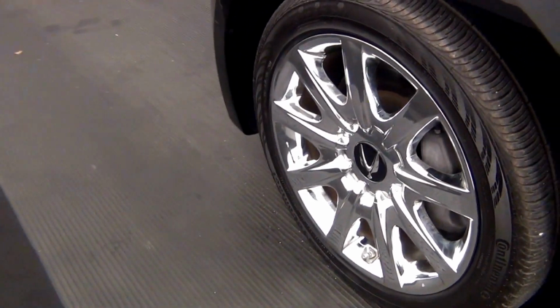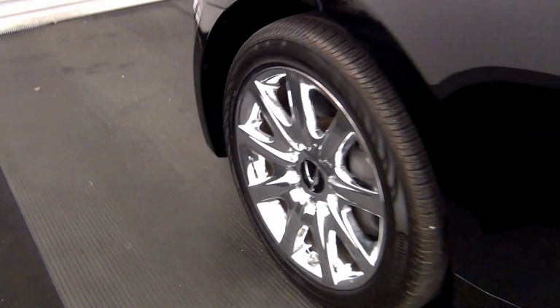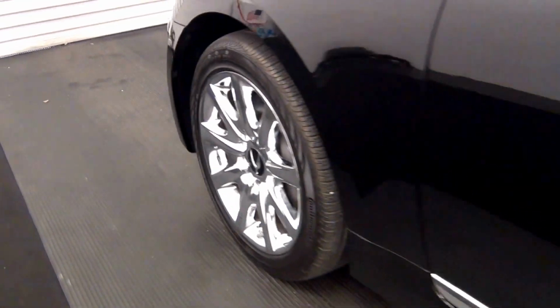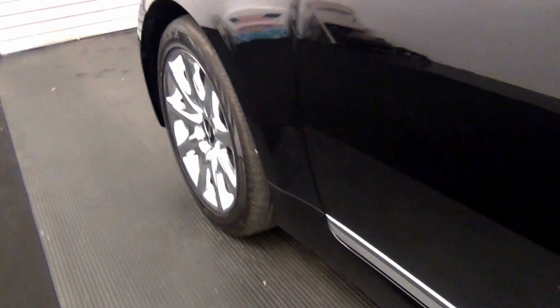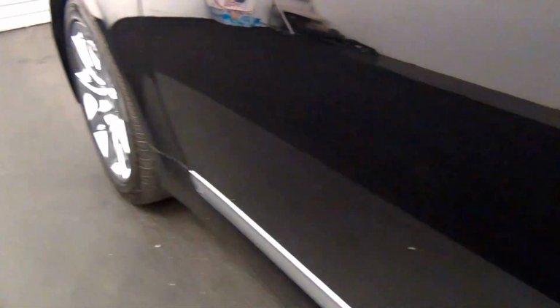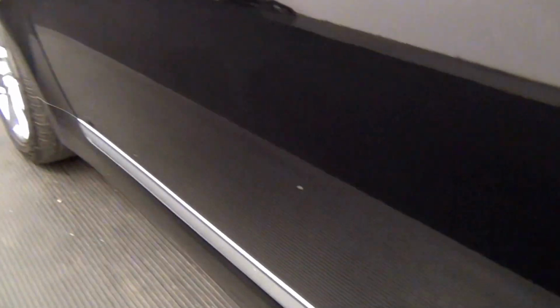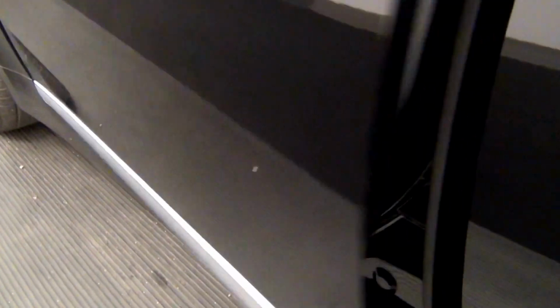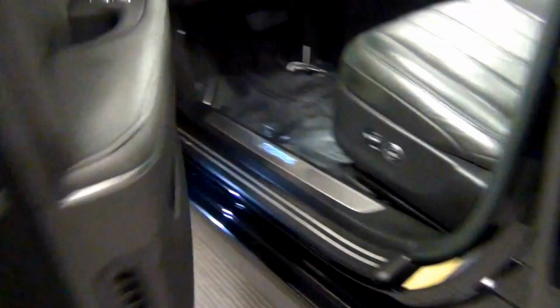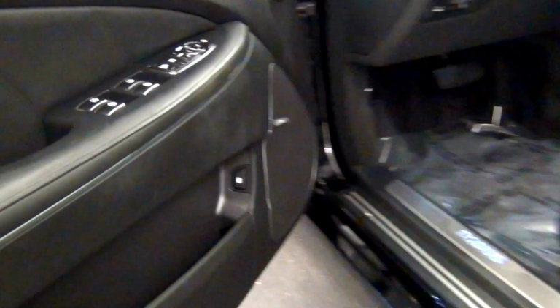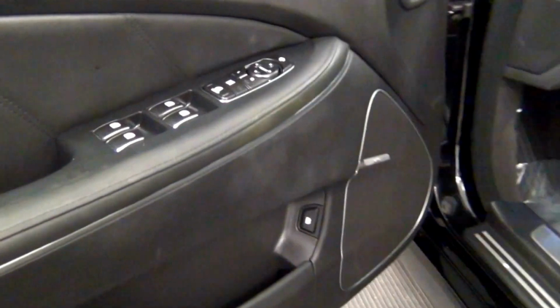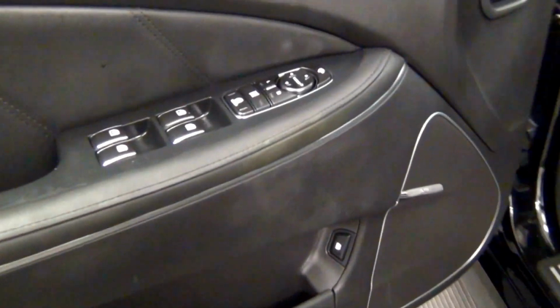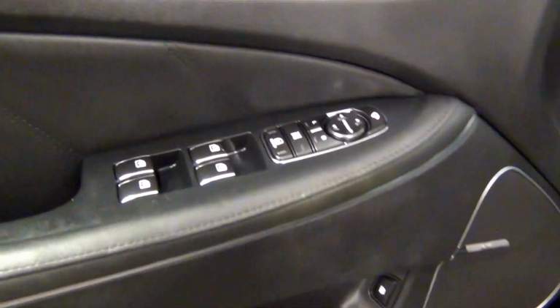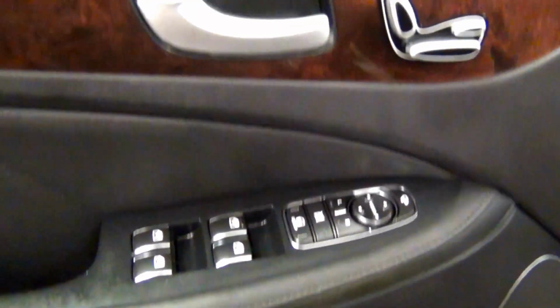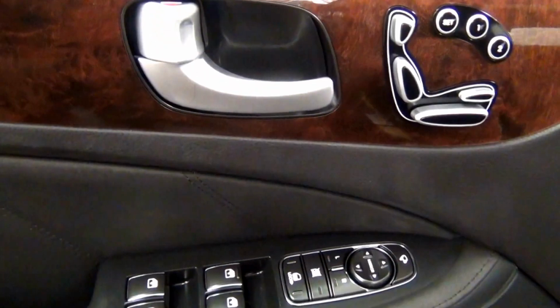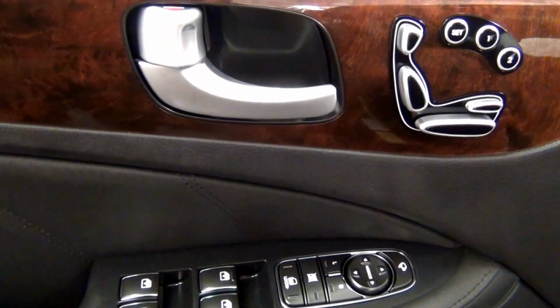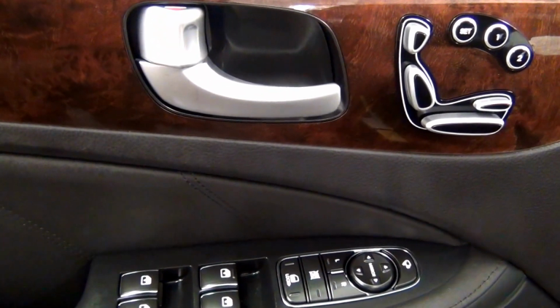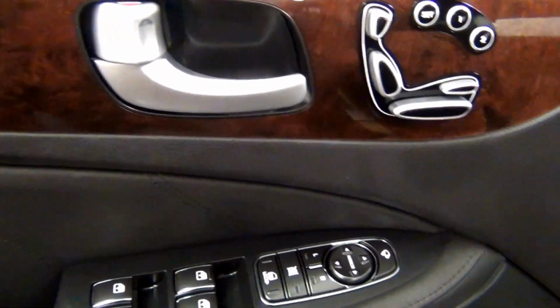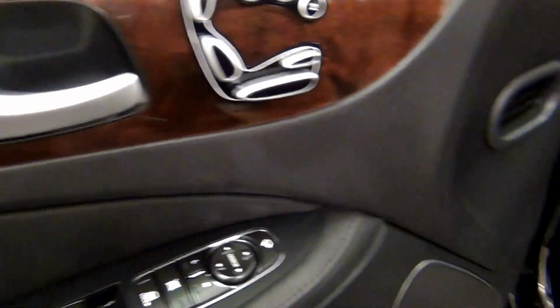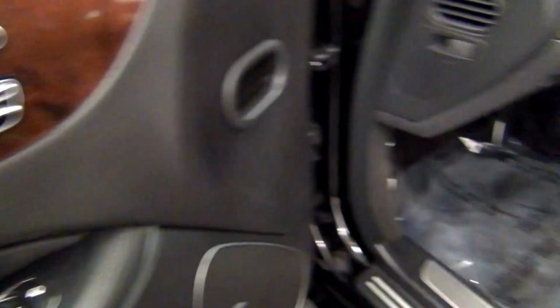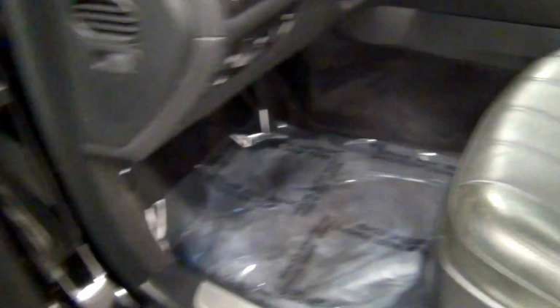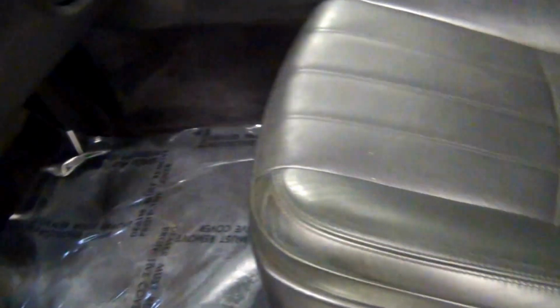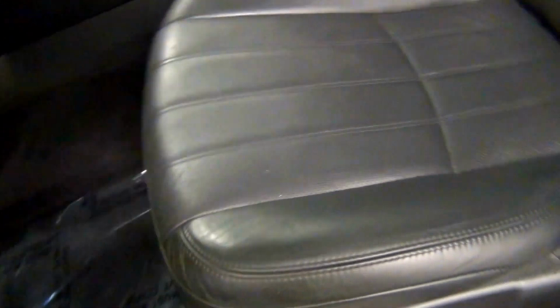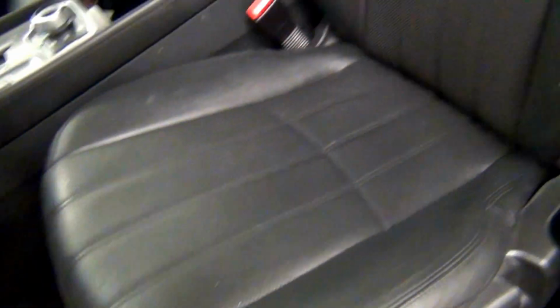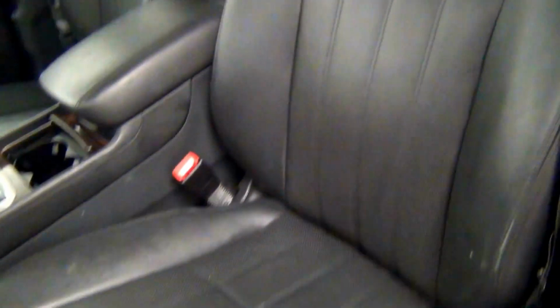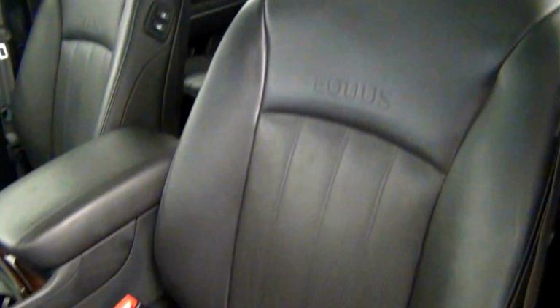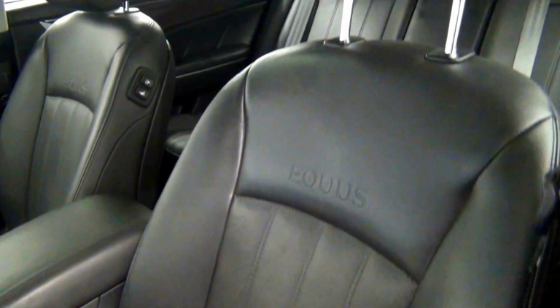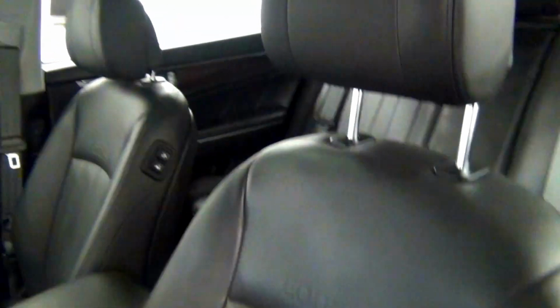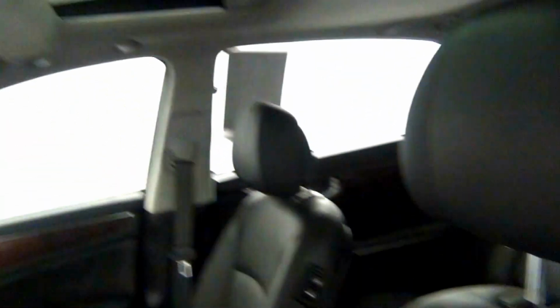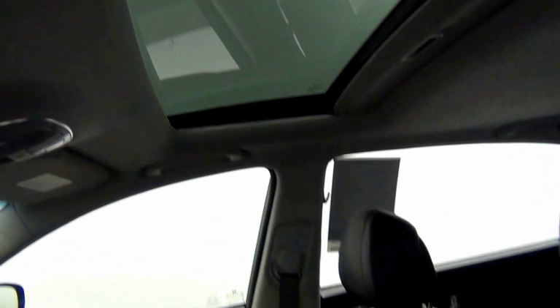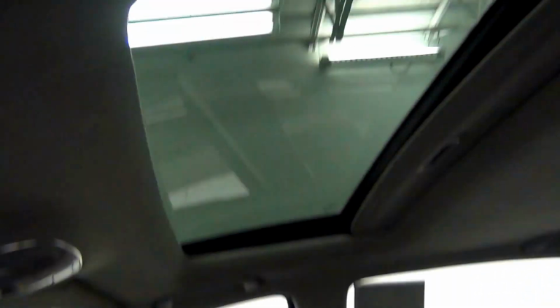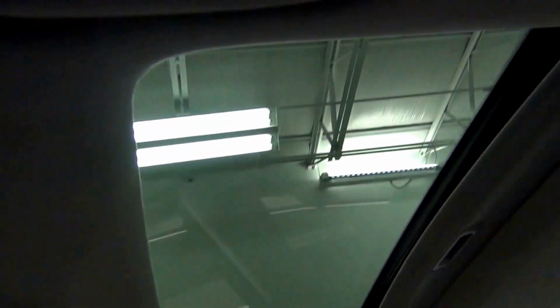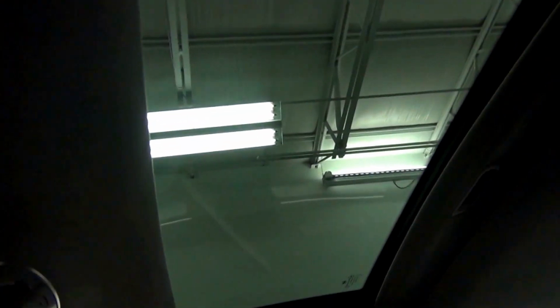Let's have a look on the inside. We have a leather interior as well as a sunroof here.